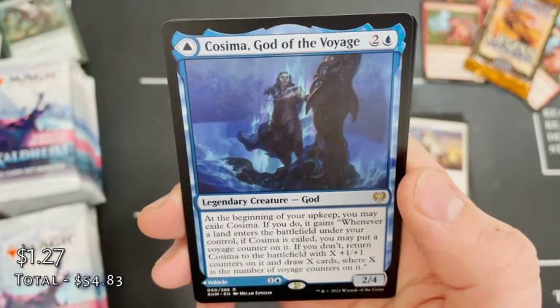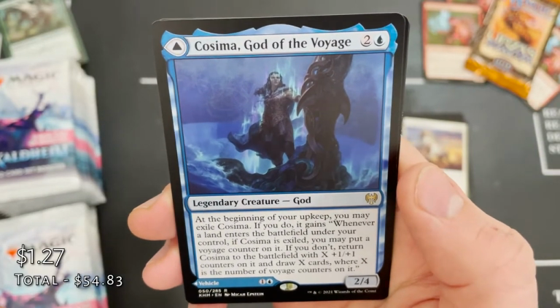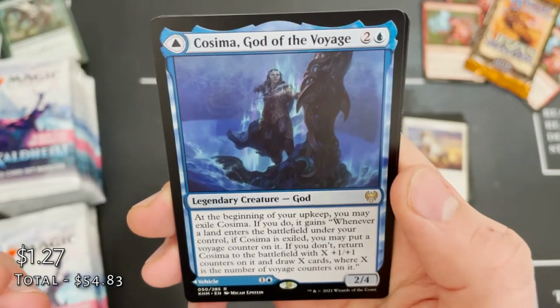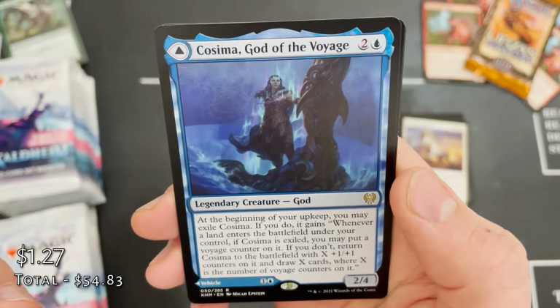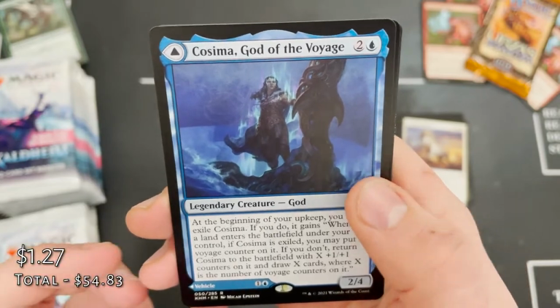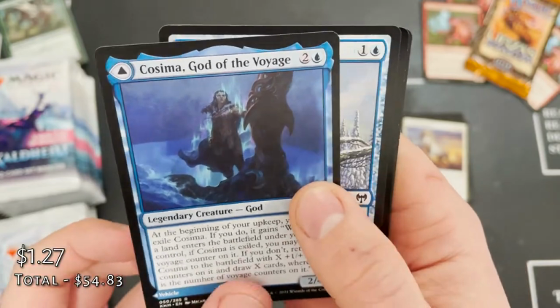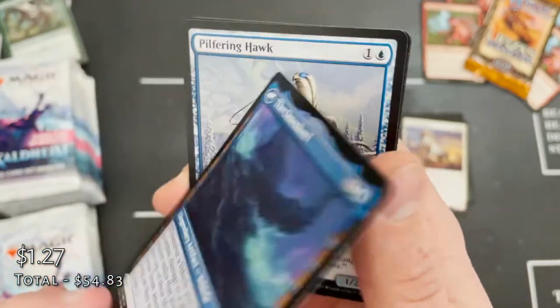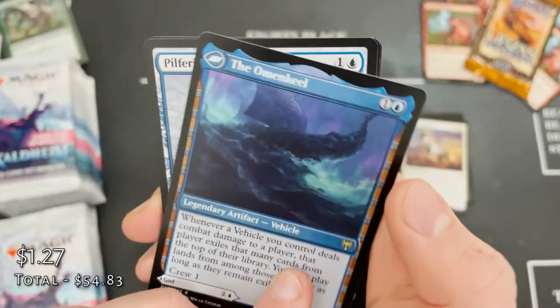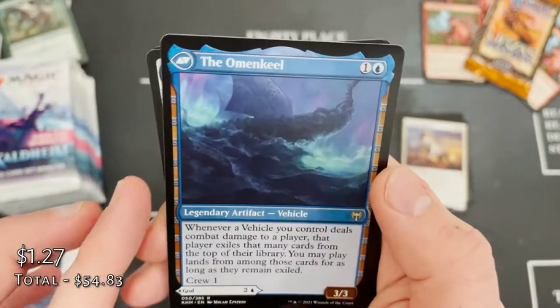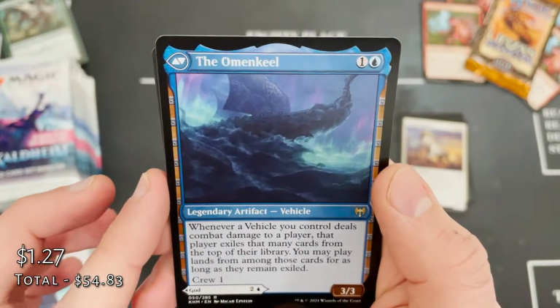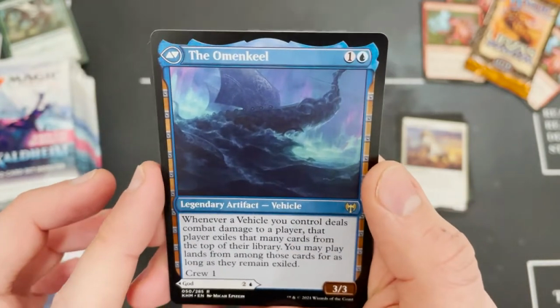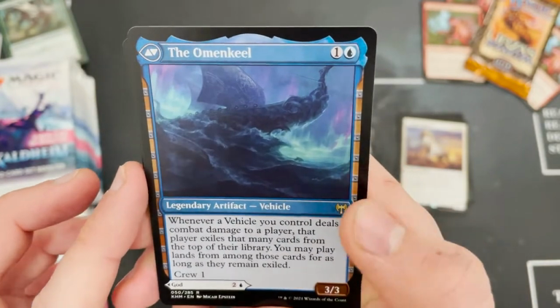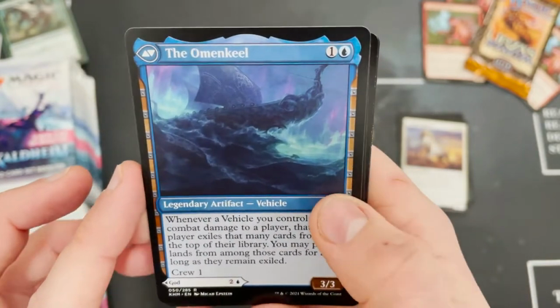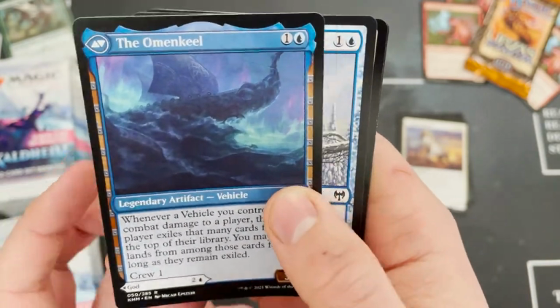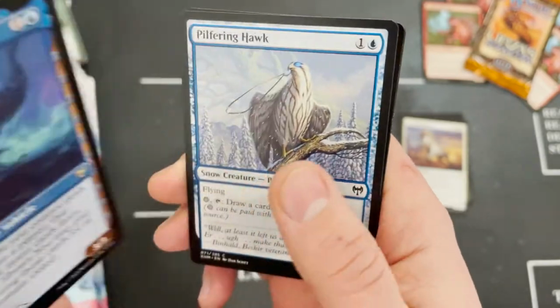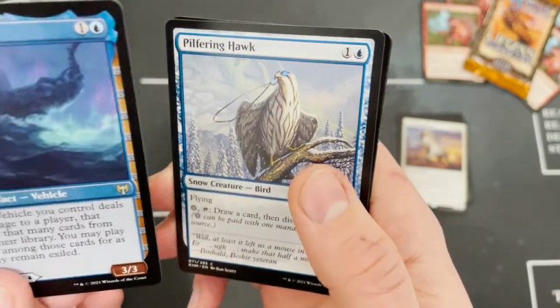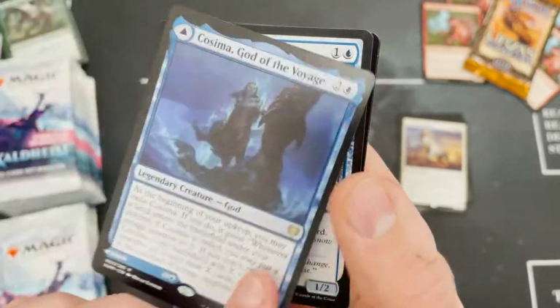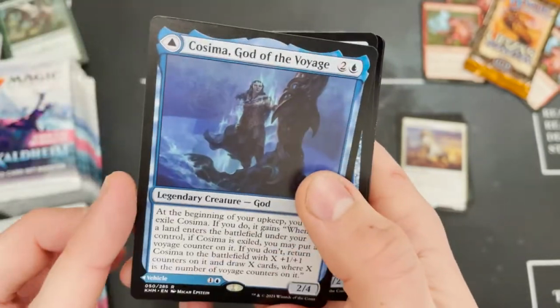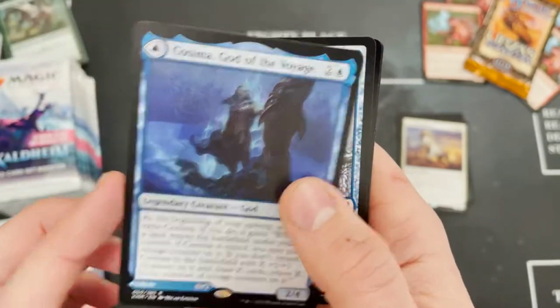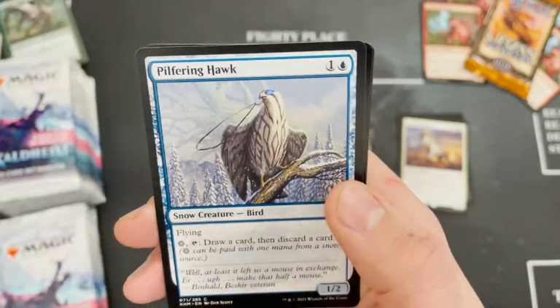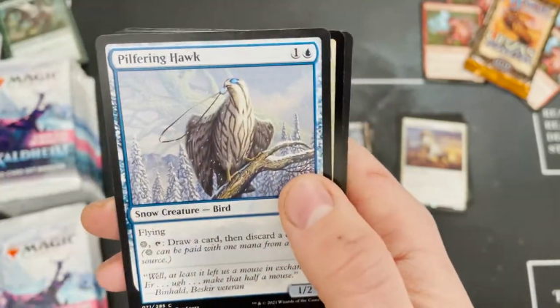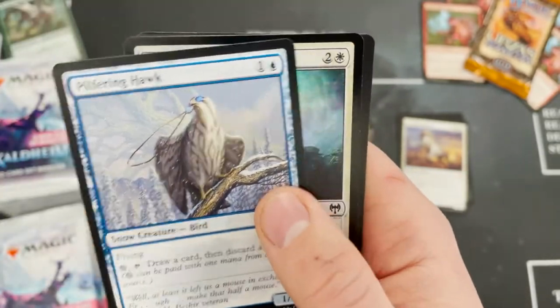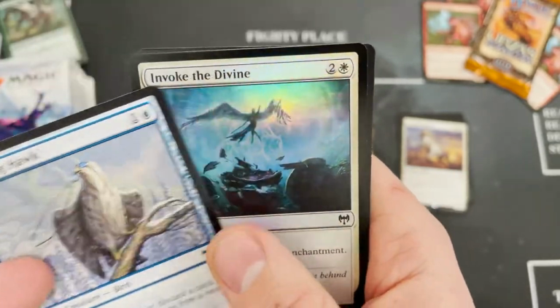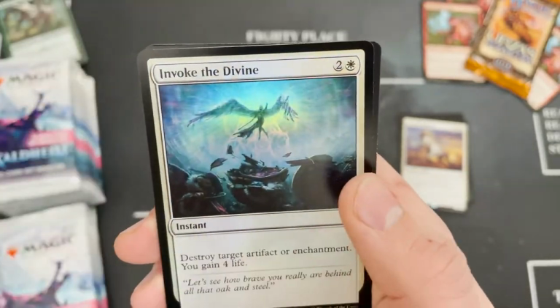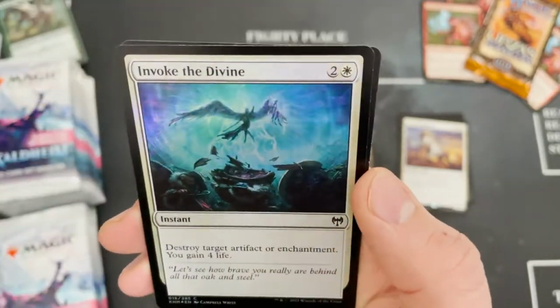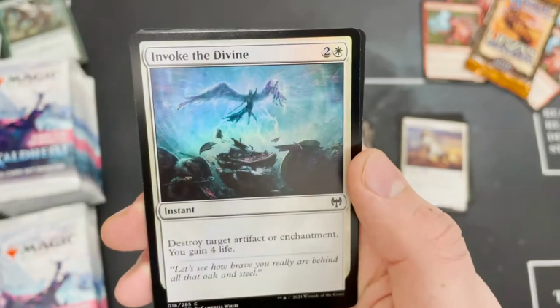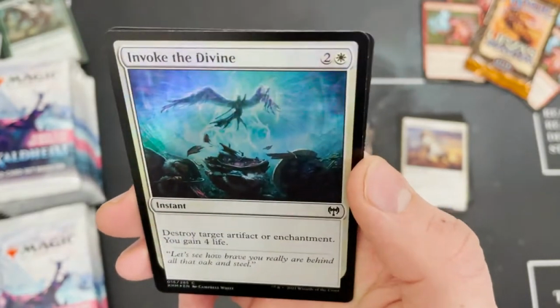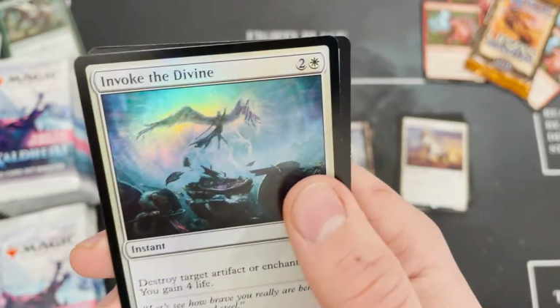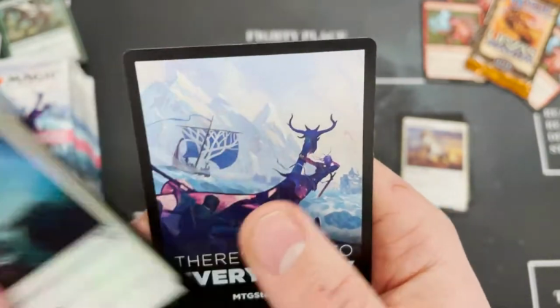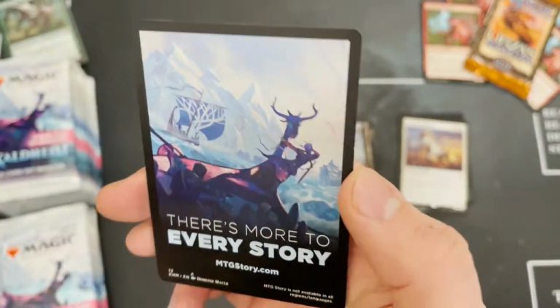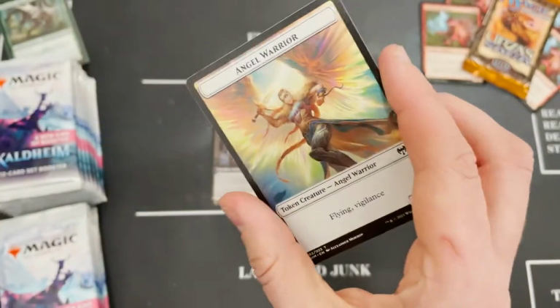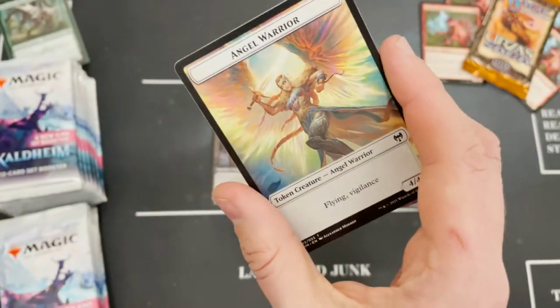It's a double rare pack — we've got Cosima, God of the Voyage and The Omenkeel, that vehicle goodness. Pilfering Hawk and a foil Invoke the Divine.